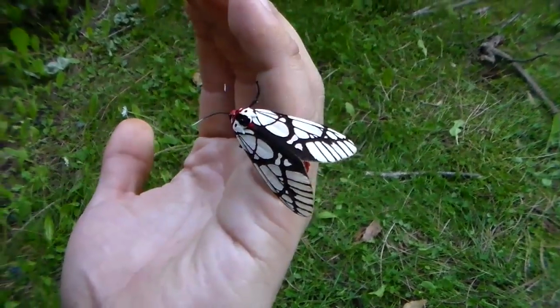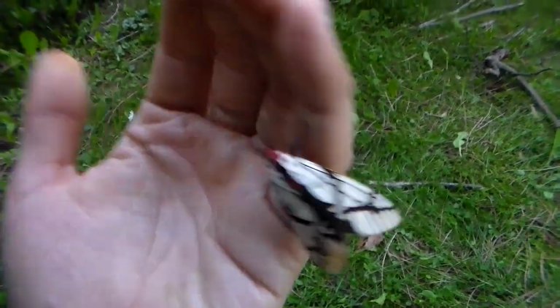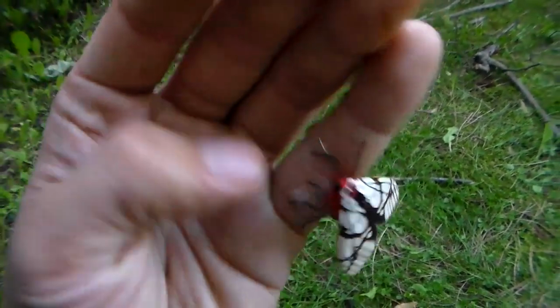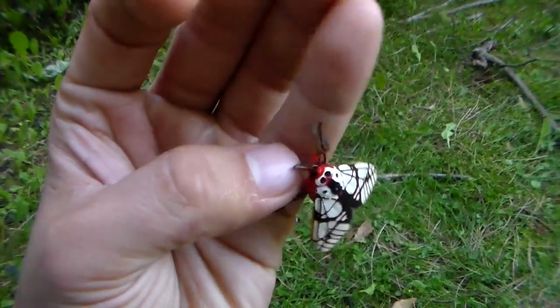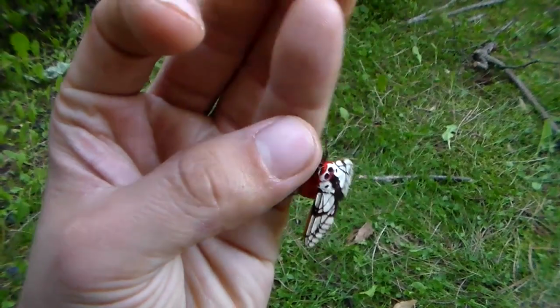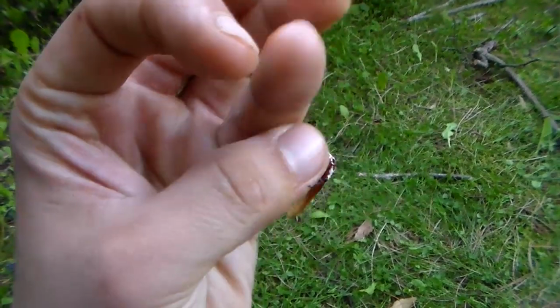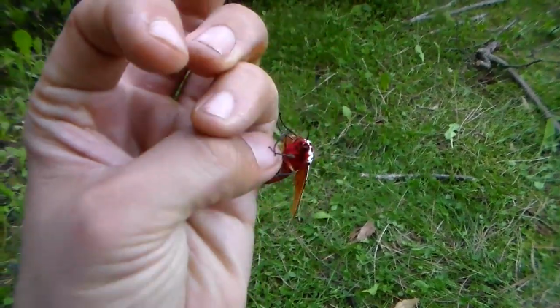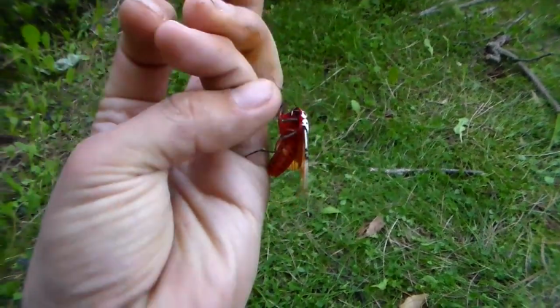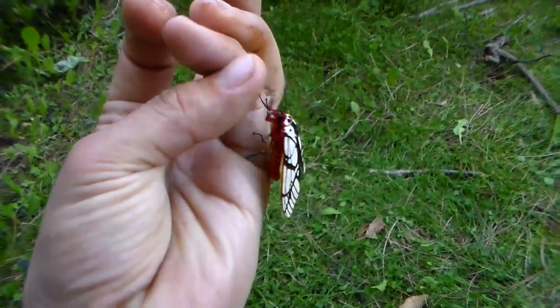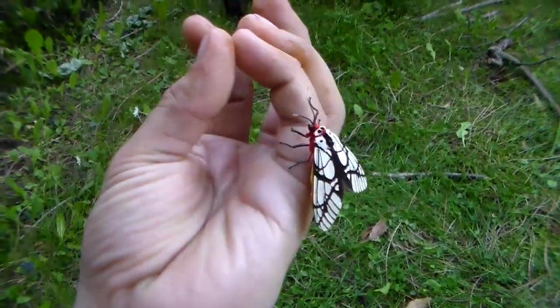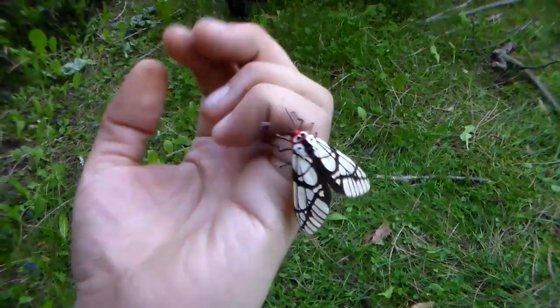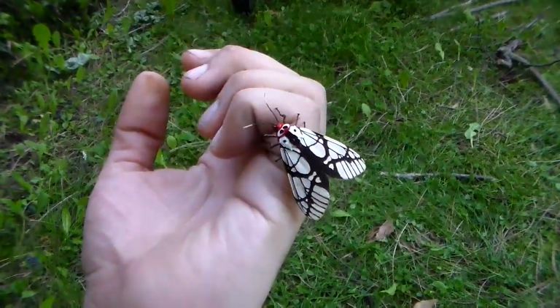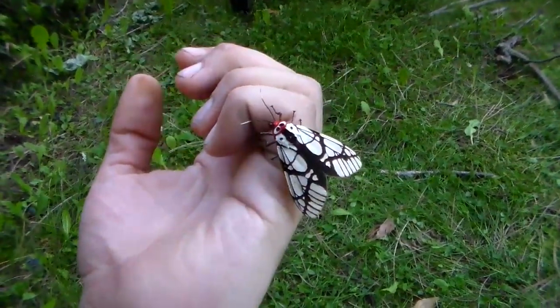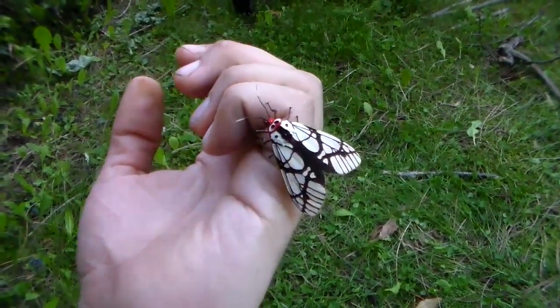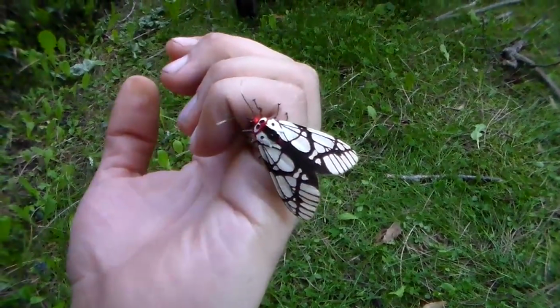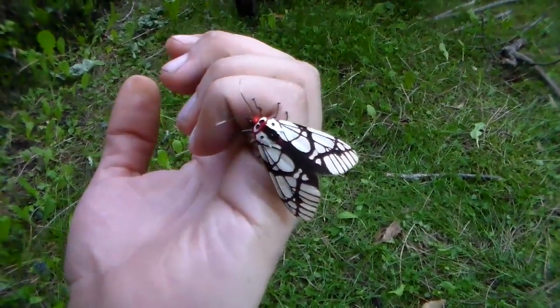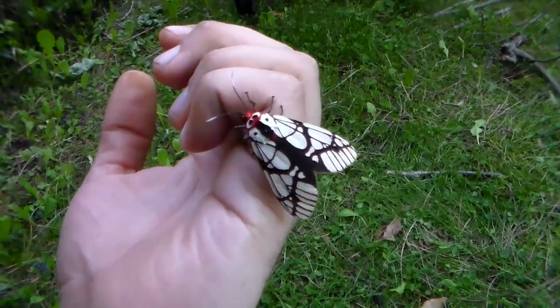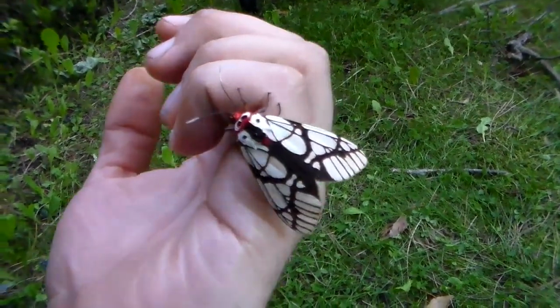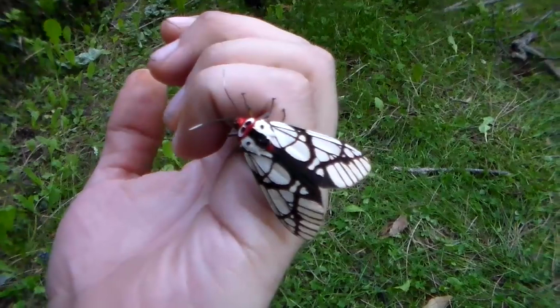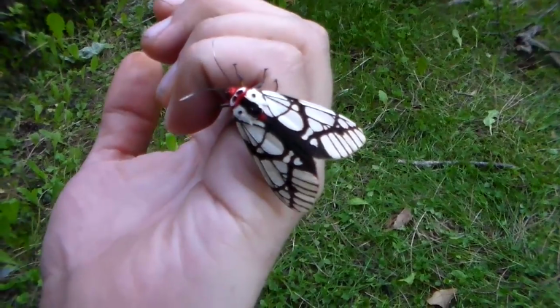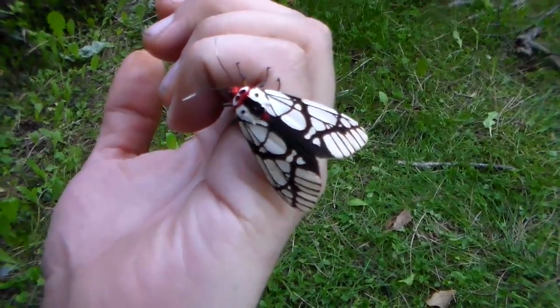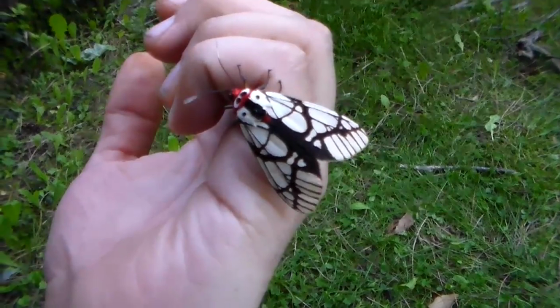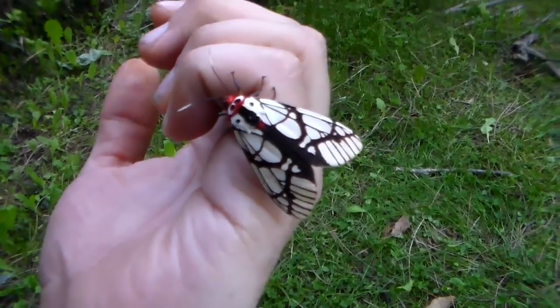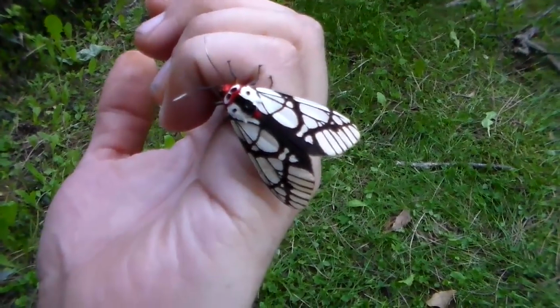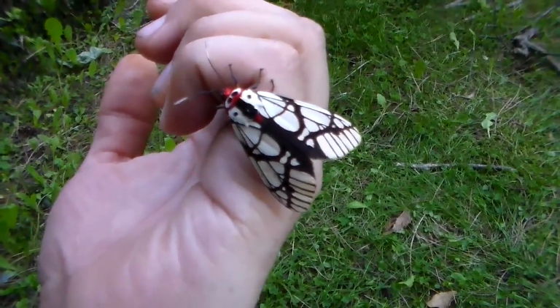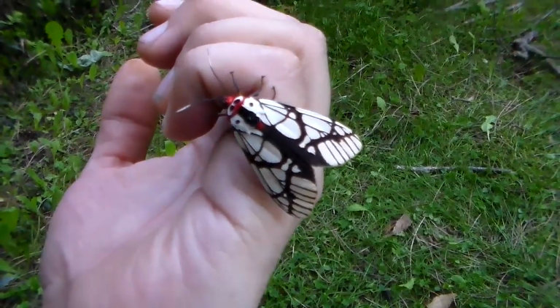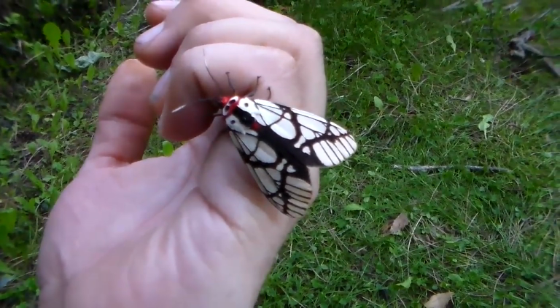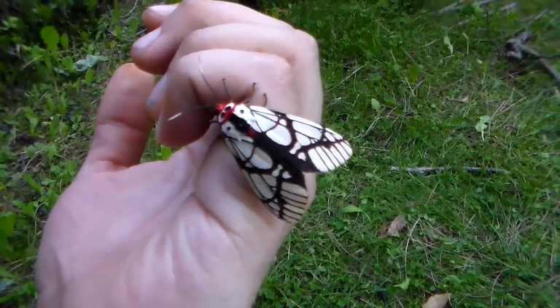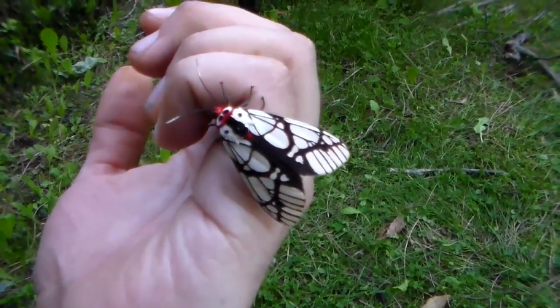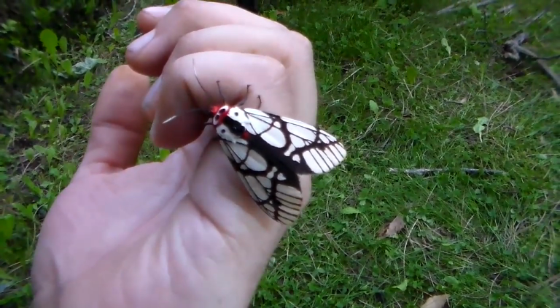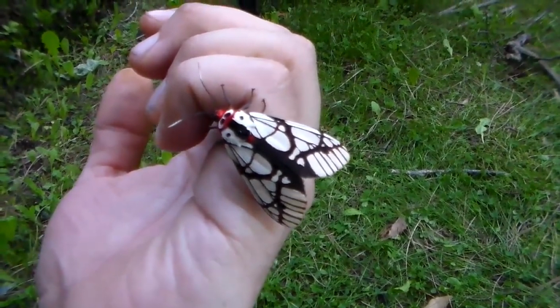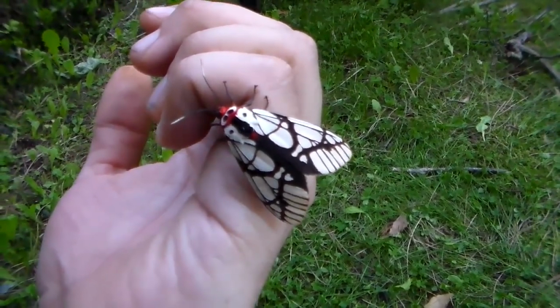What an incredible moth — I'm so, so excited. Thank you all for watching. Stay tuned because I have a lot more incredible species coming up on my channel this year.